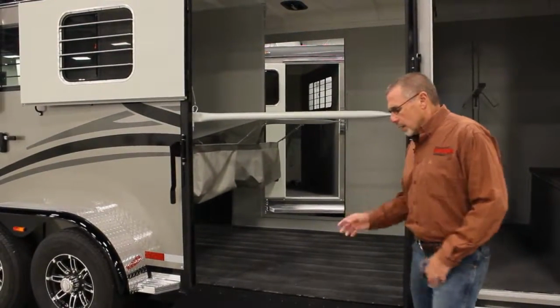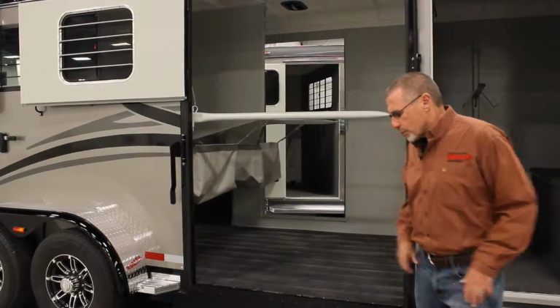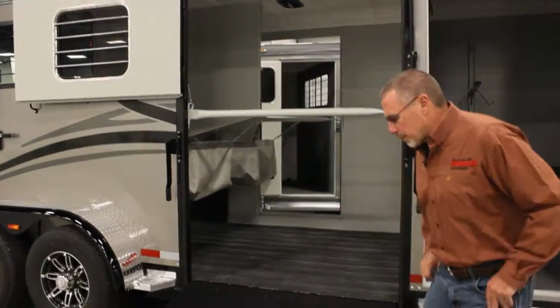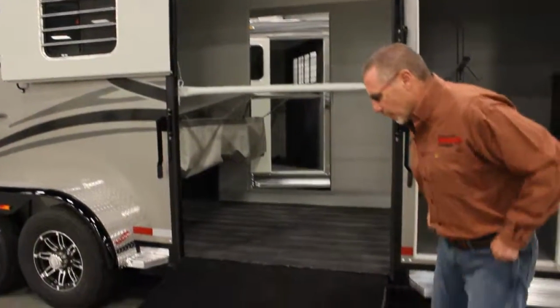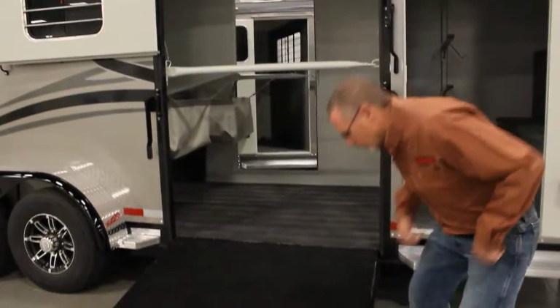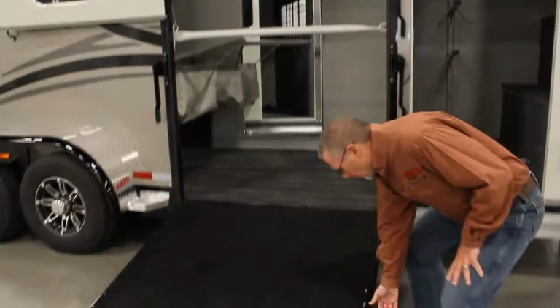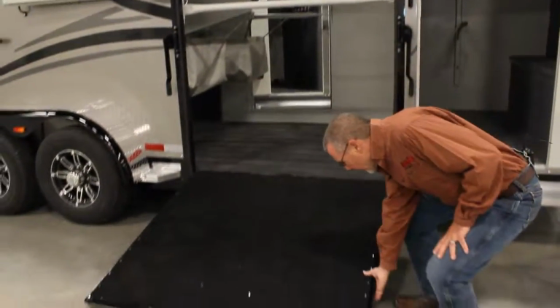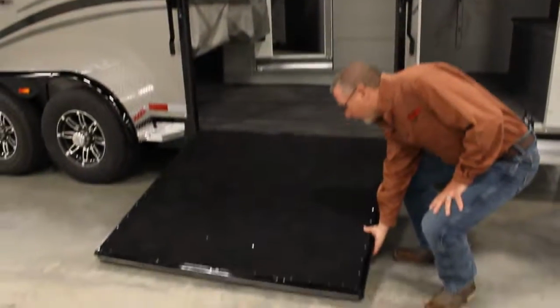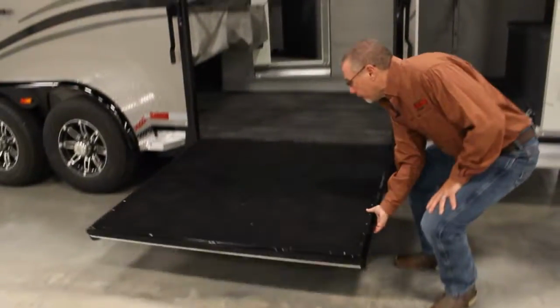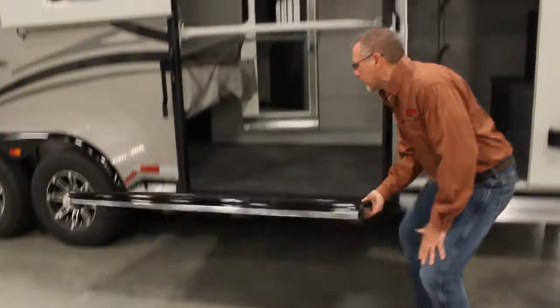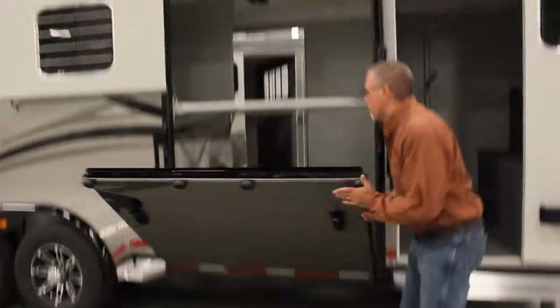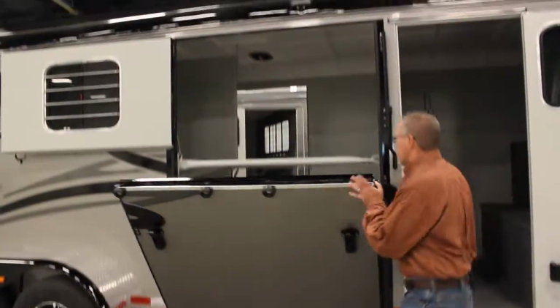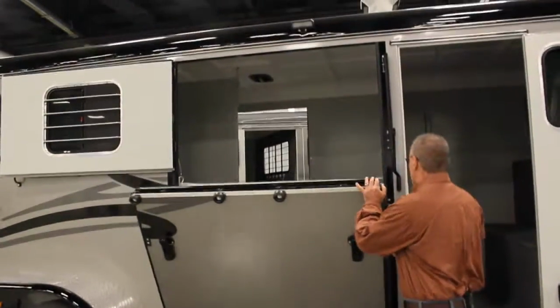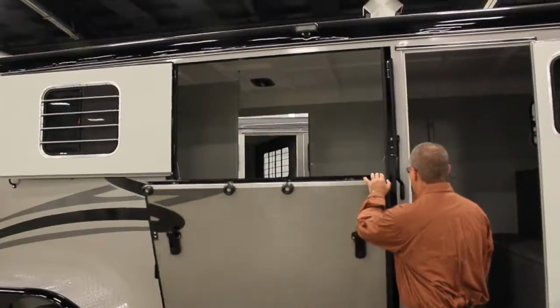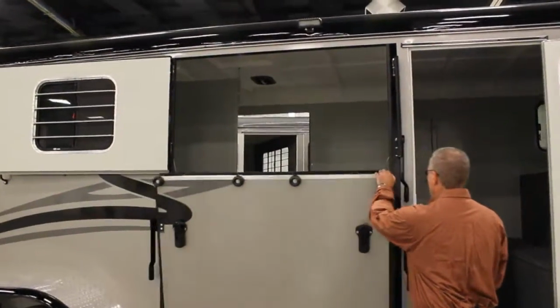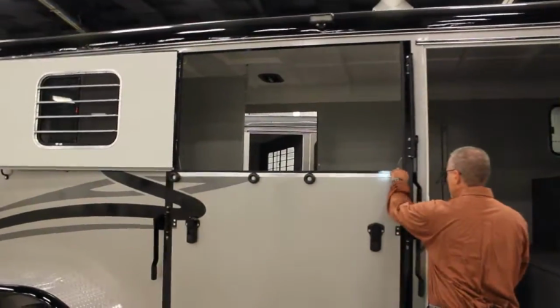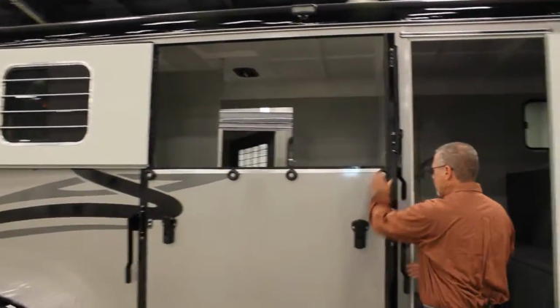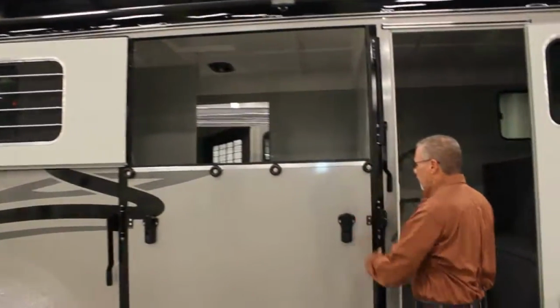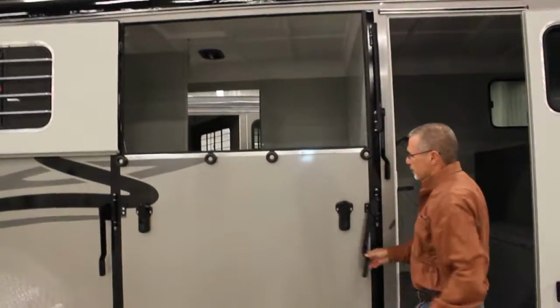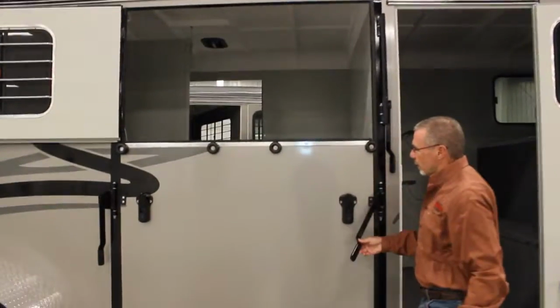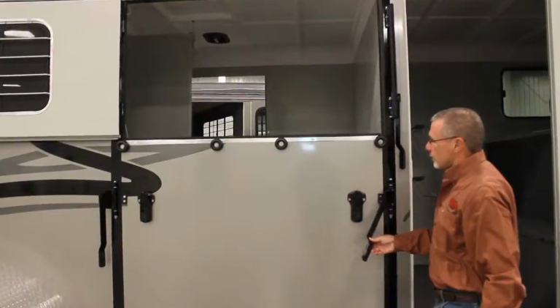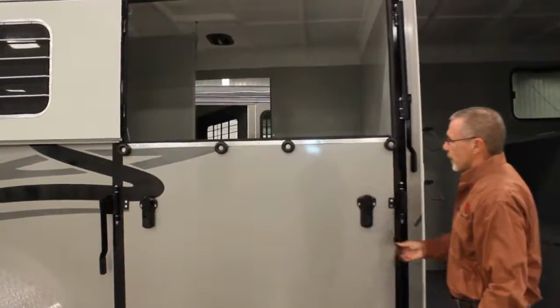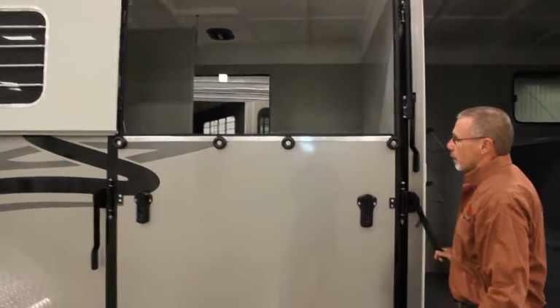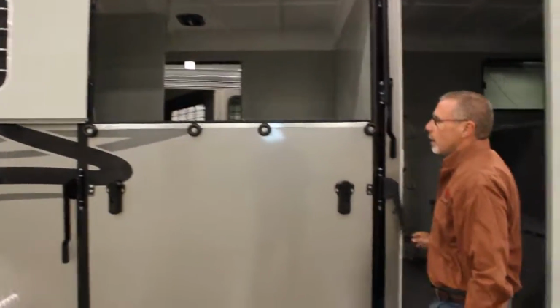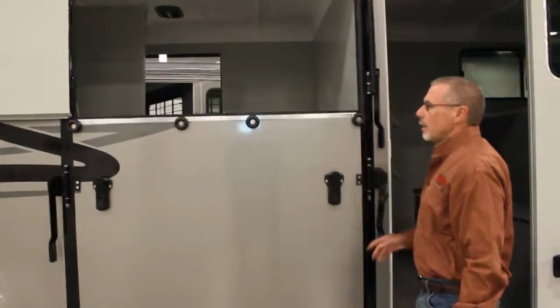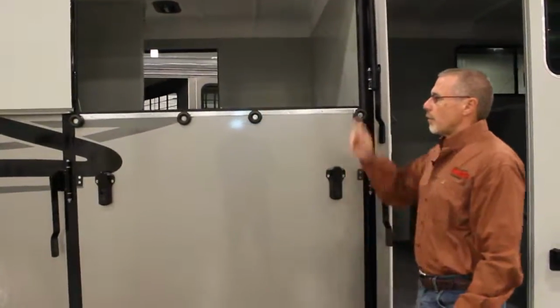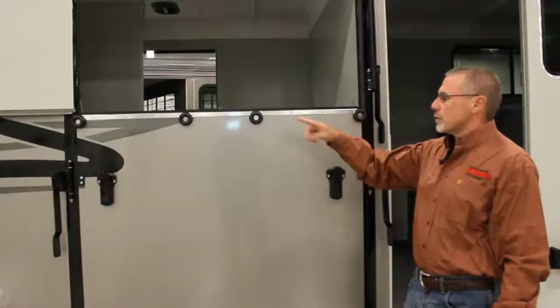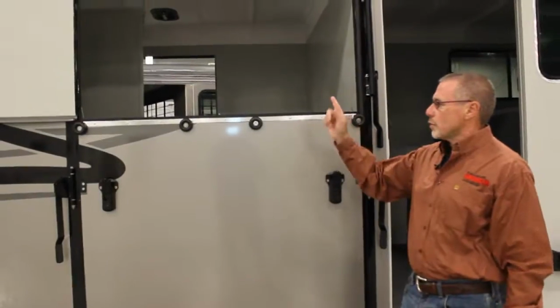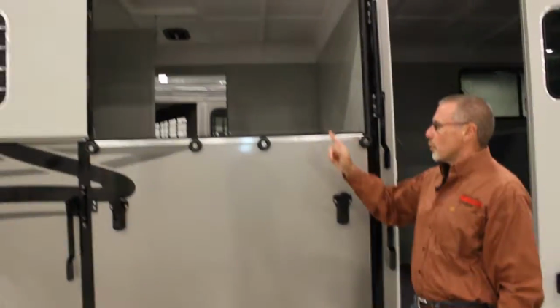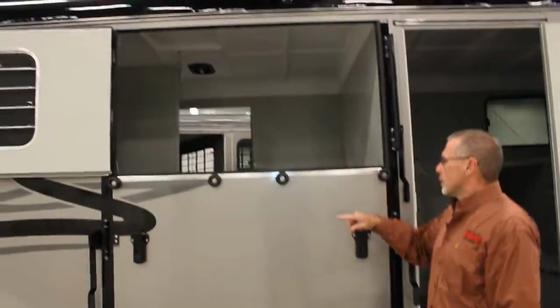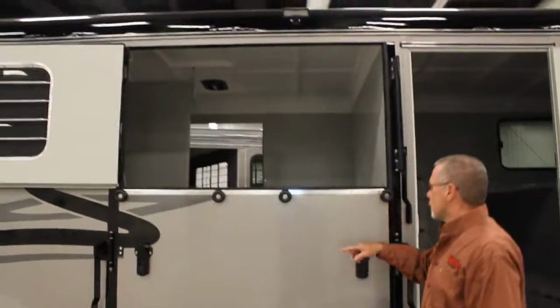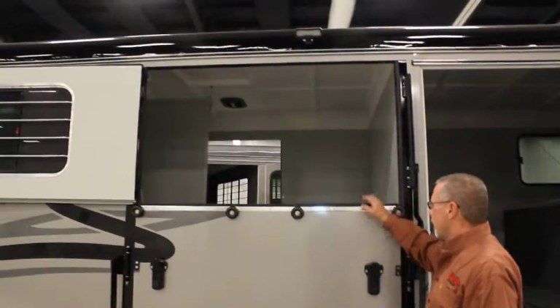This ramp is very easy up and down. It's spring assisted and it's secured by these paddle latches right here, and then of course the storm door secures around.